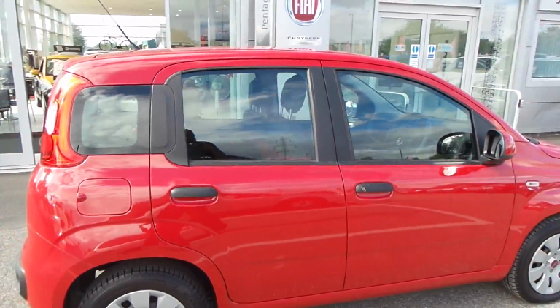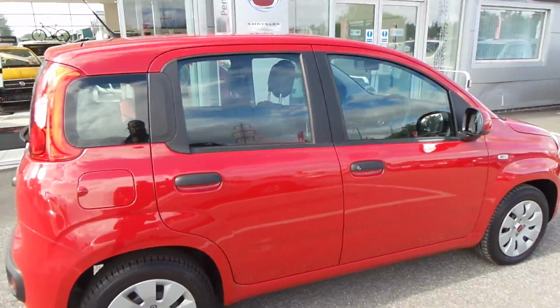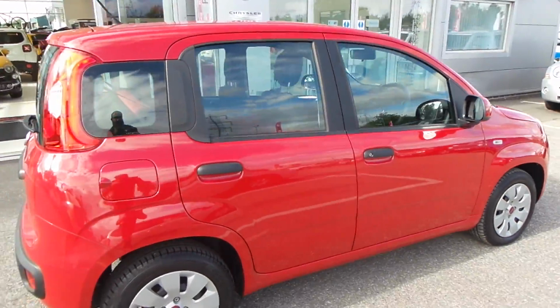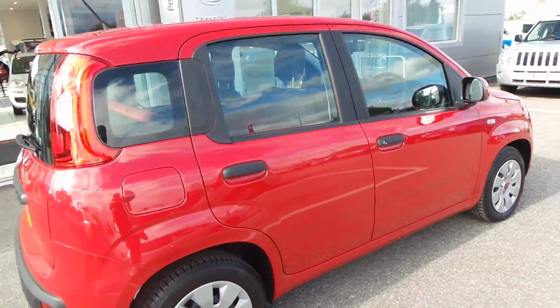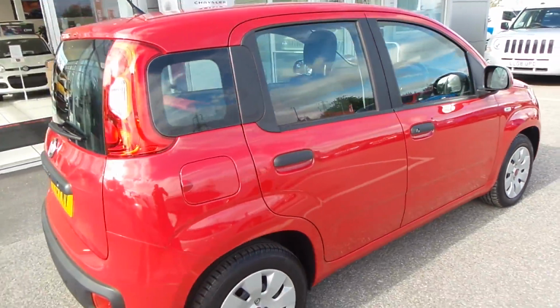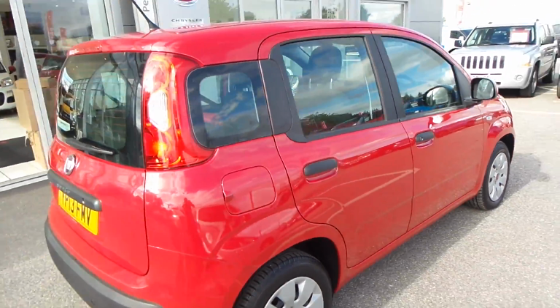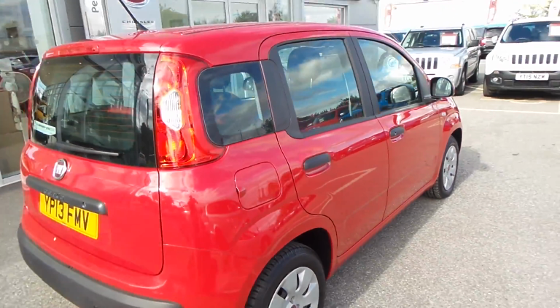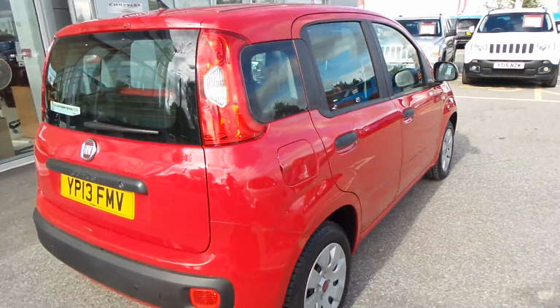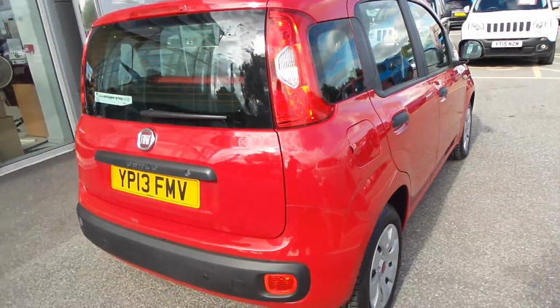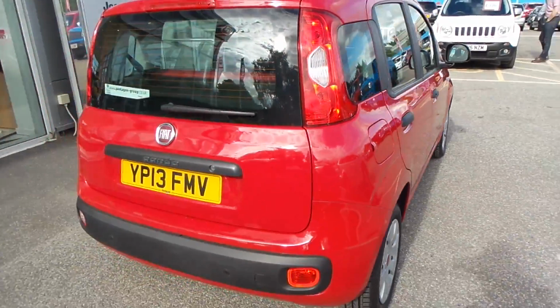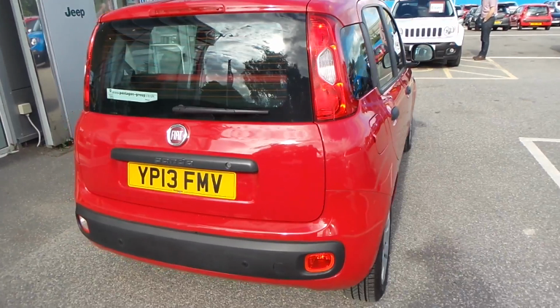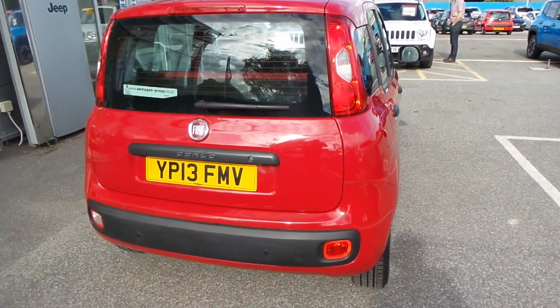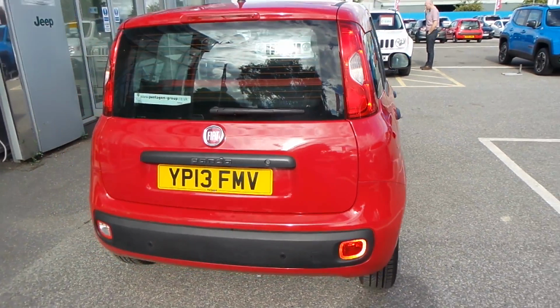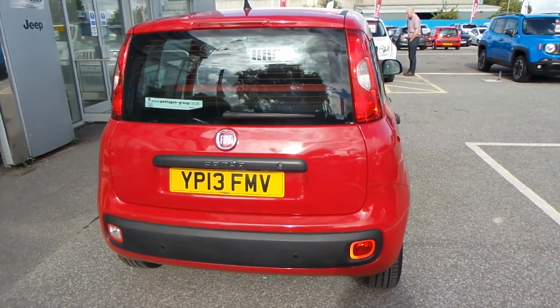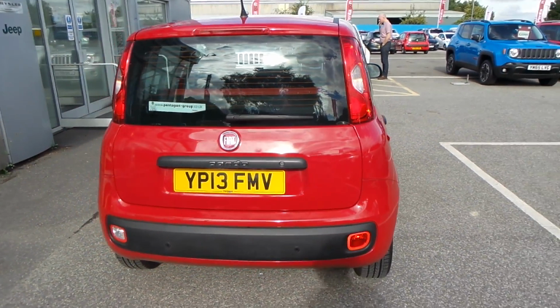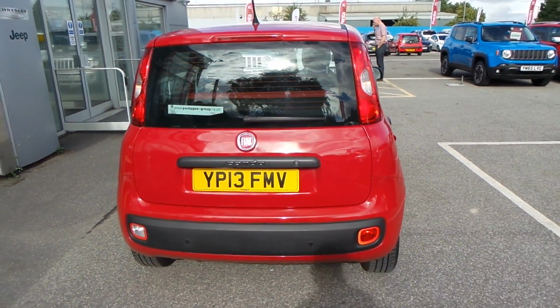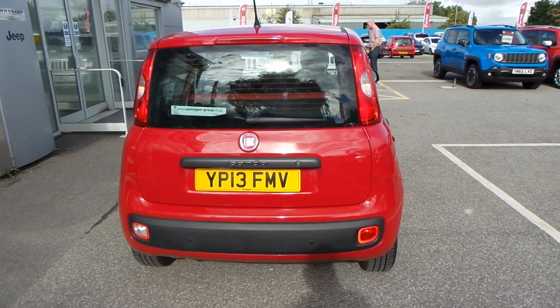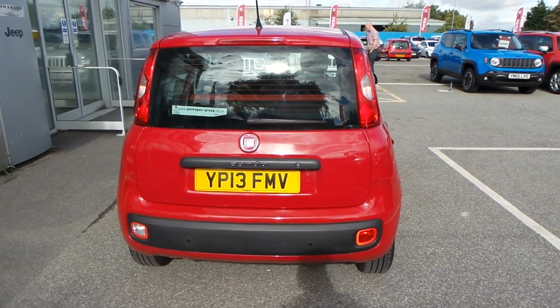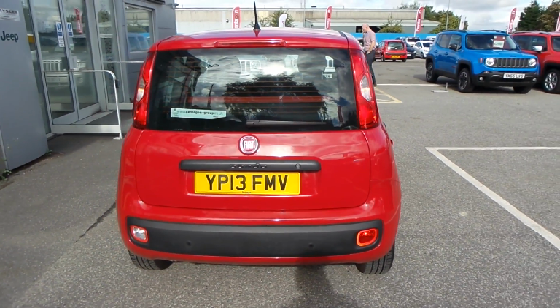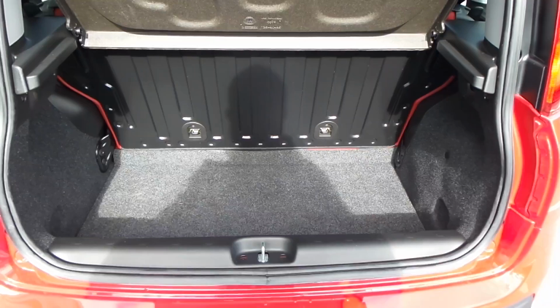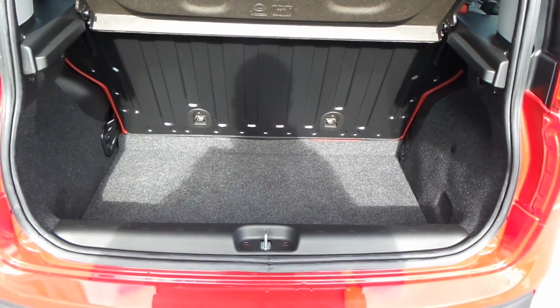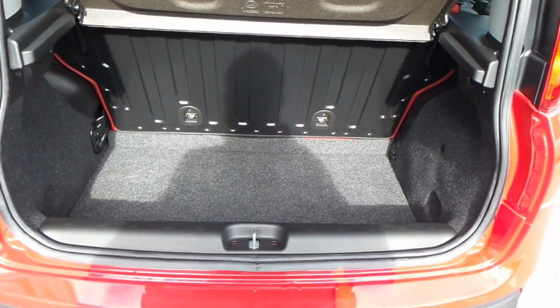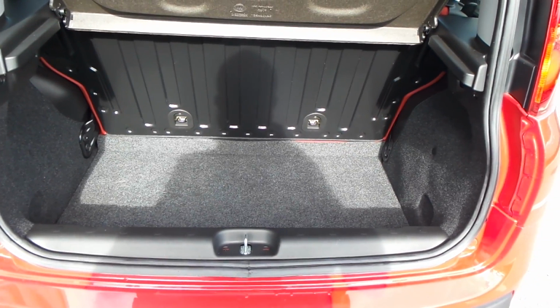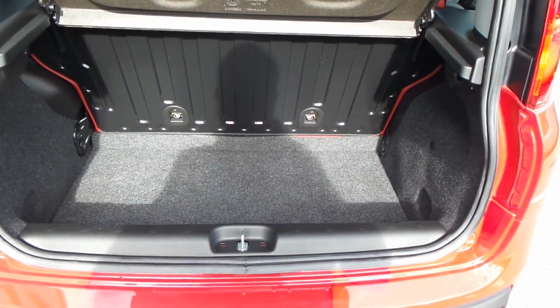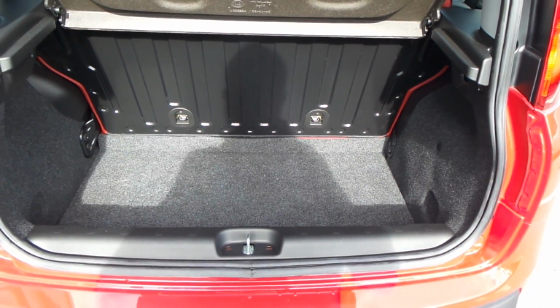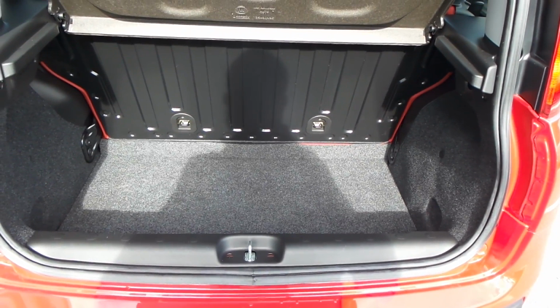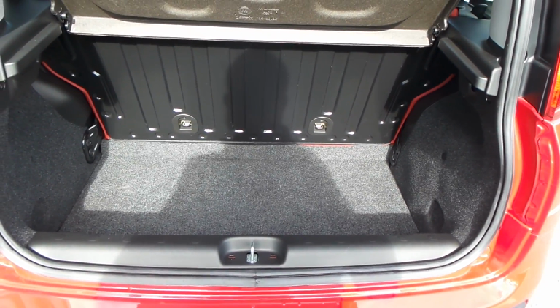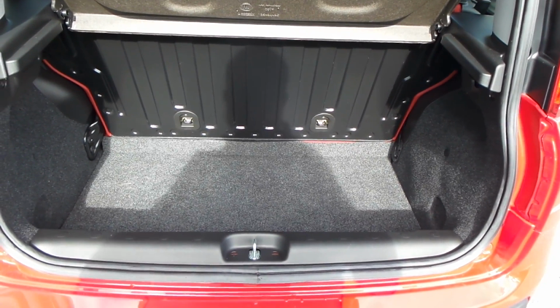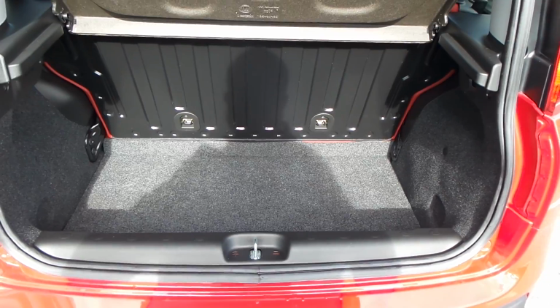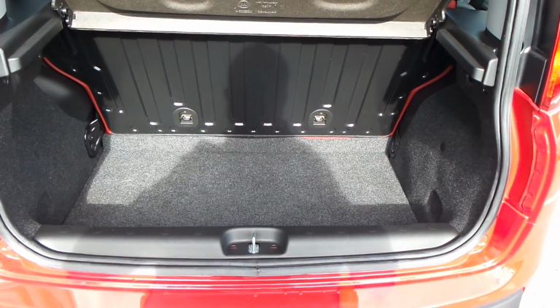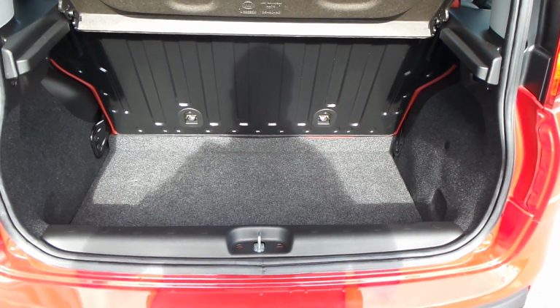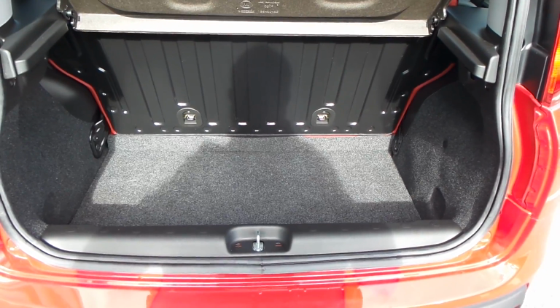Great economy on this vehicle as well. It's got parking sensors on the back, and as you can see it's got a good-sized boot for the class of vehicle it is.